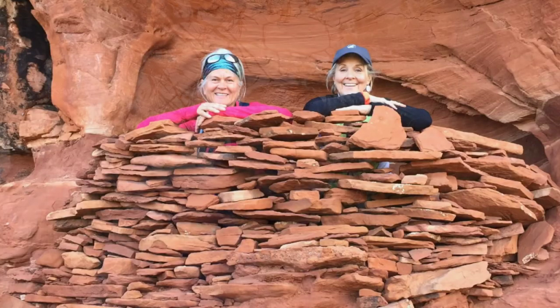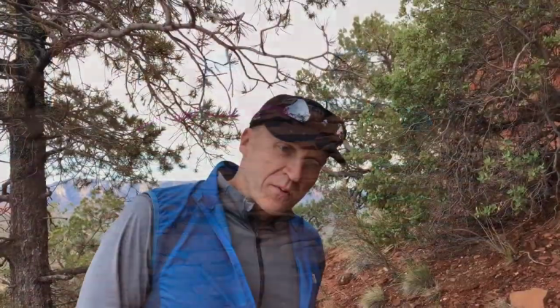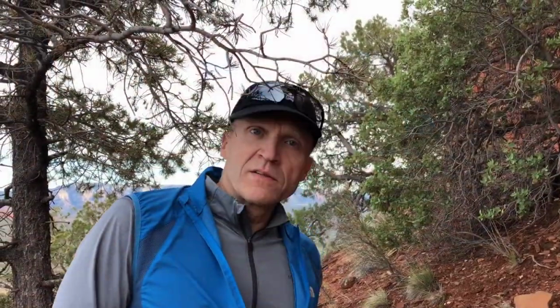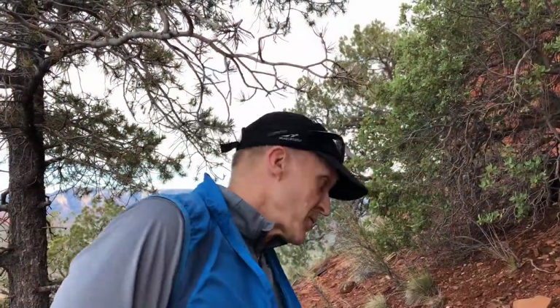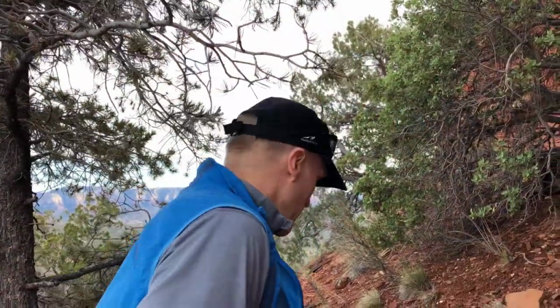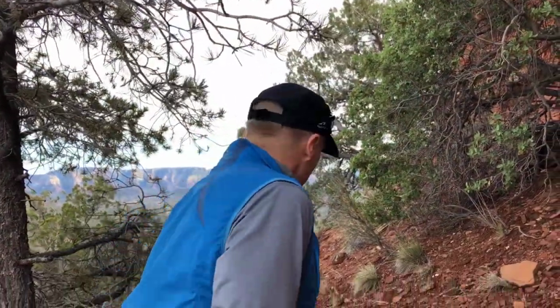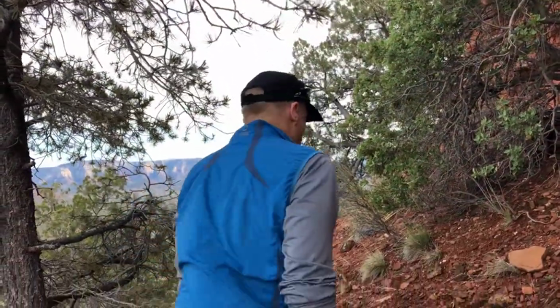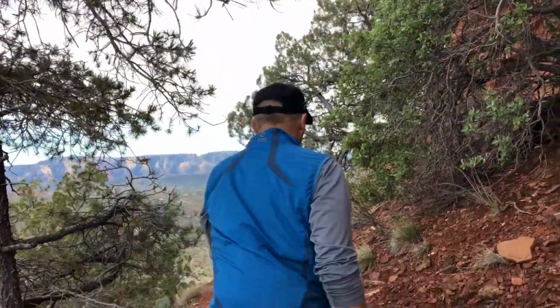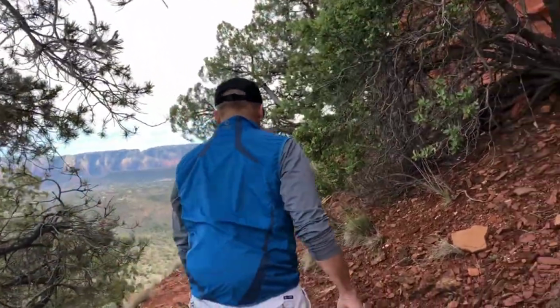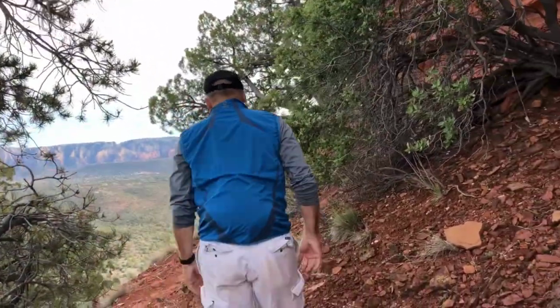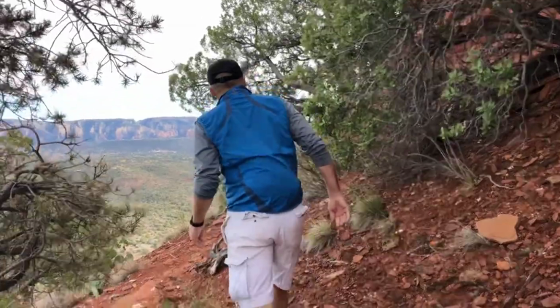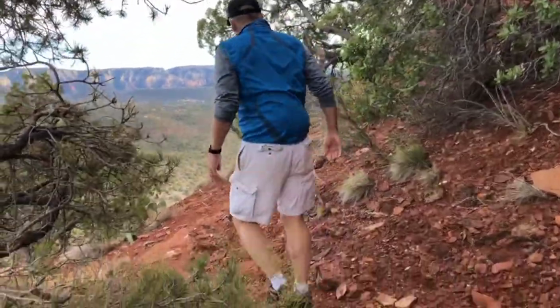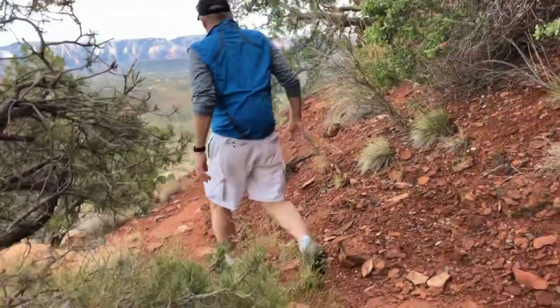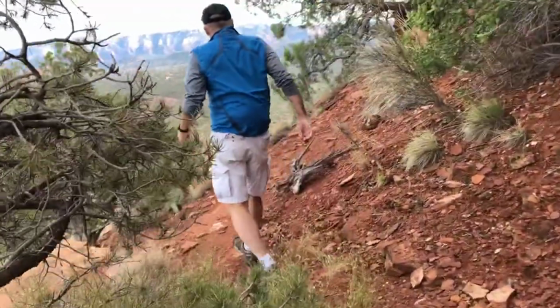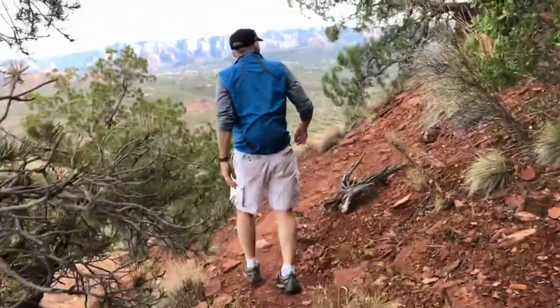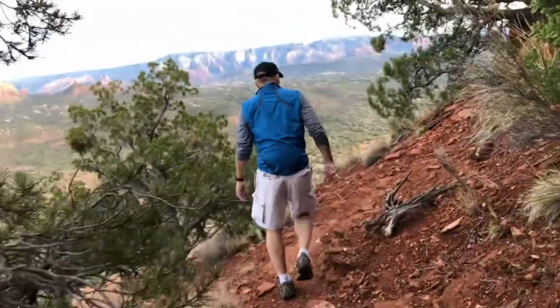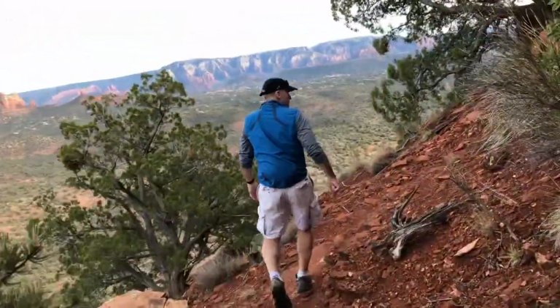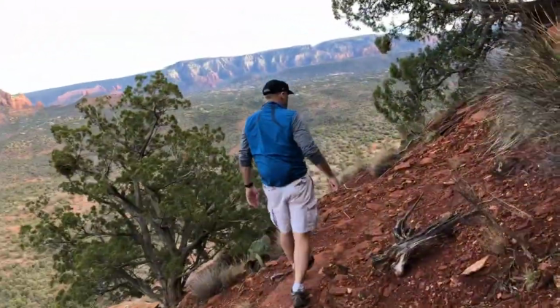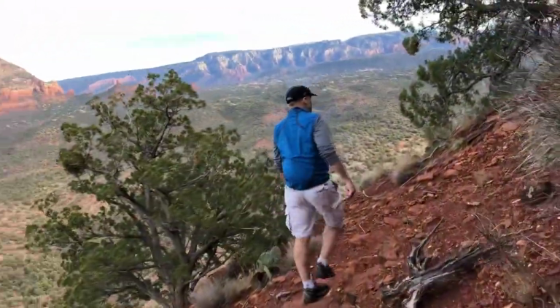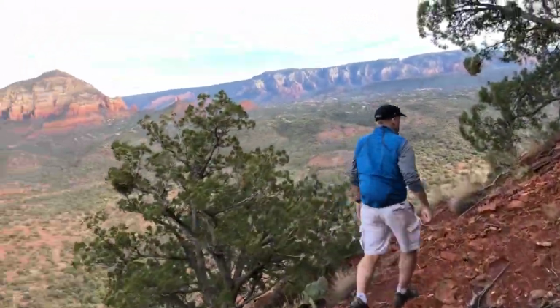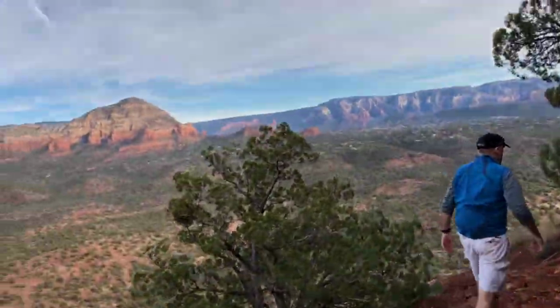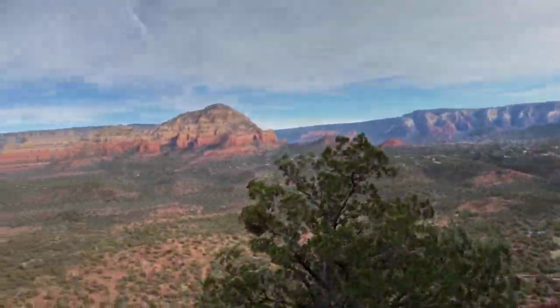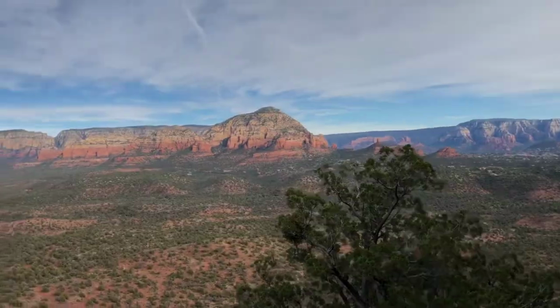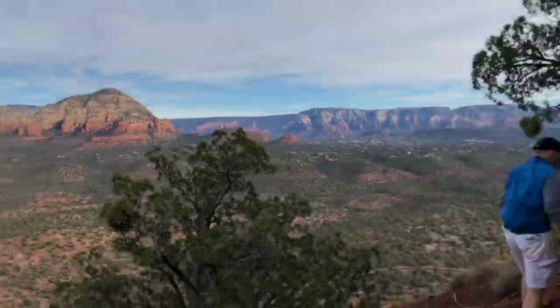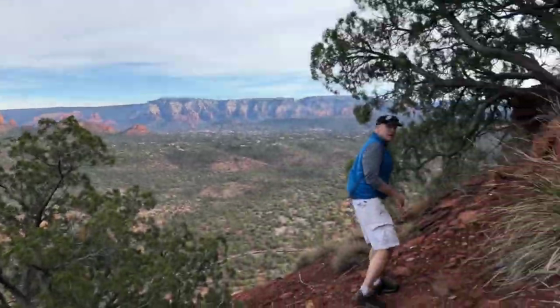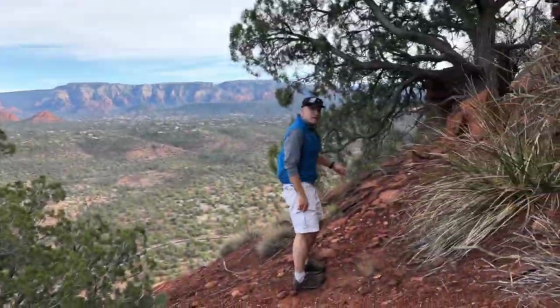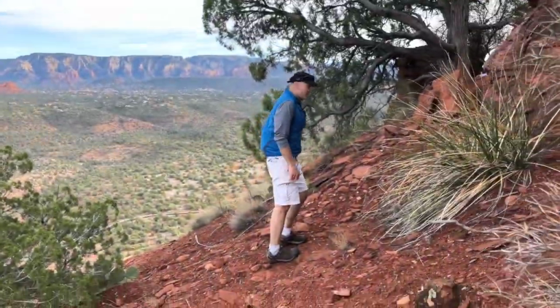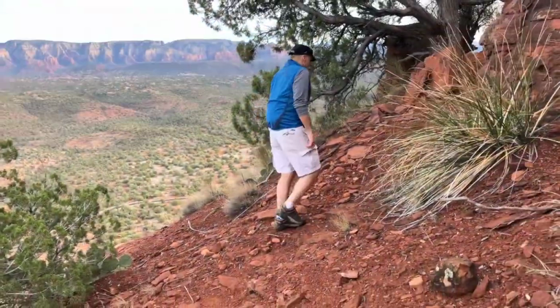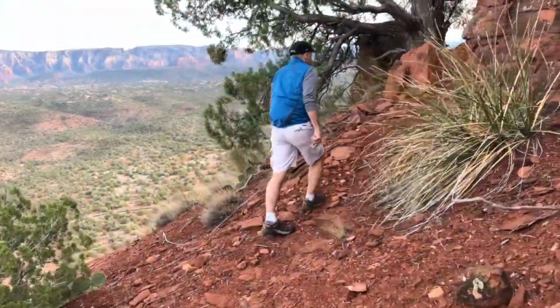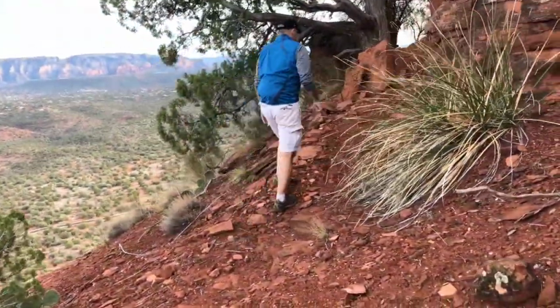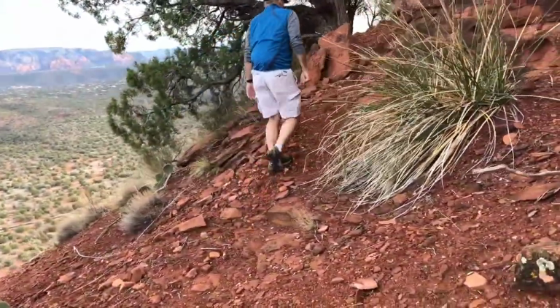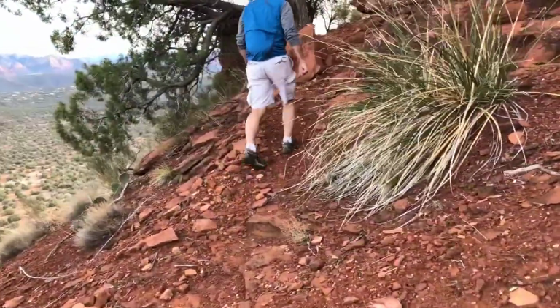We're along the ridge trail at the bottom of the top, I guess I would say. And we're going to go around the corner to find the slot that gets us to the top top.